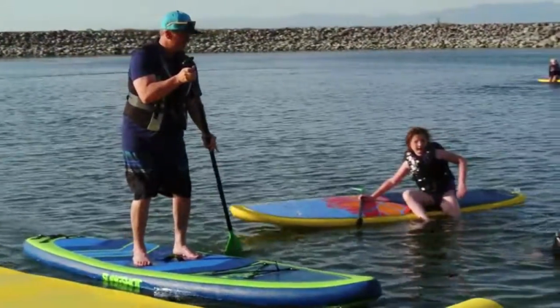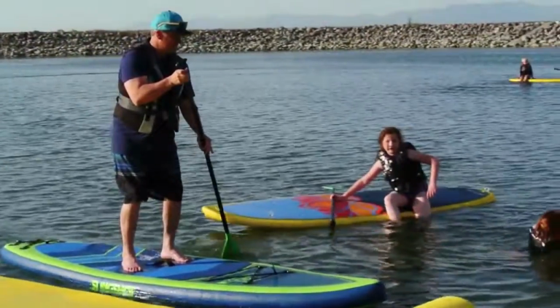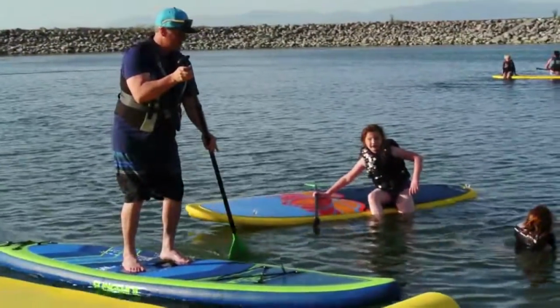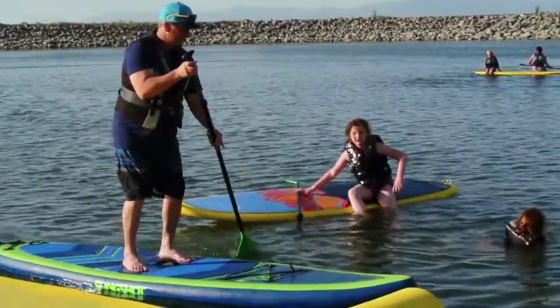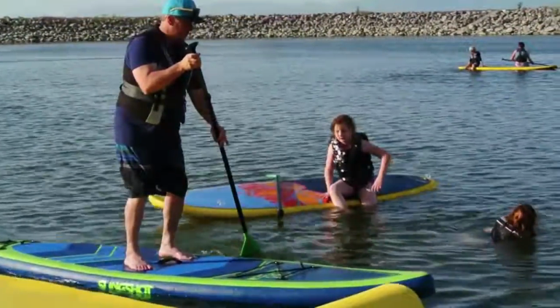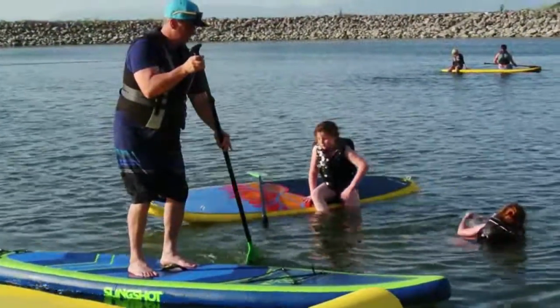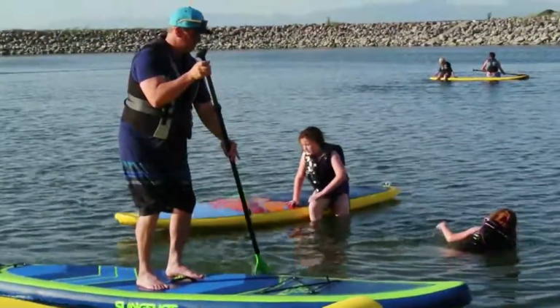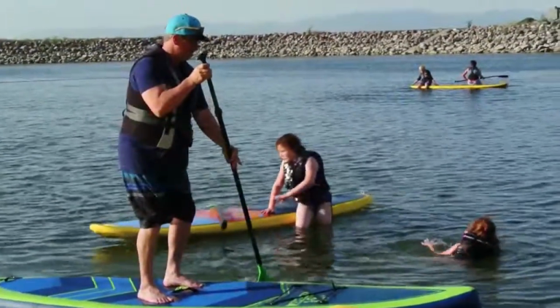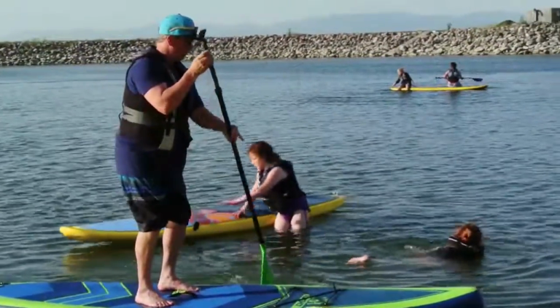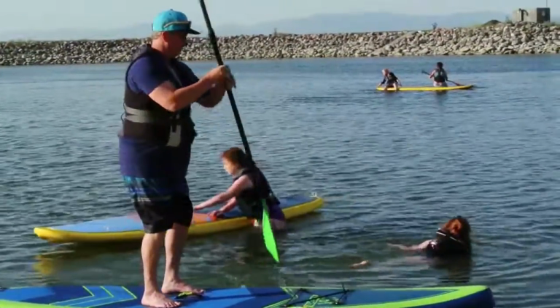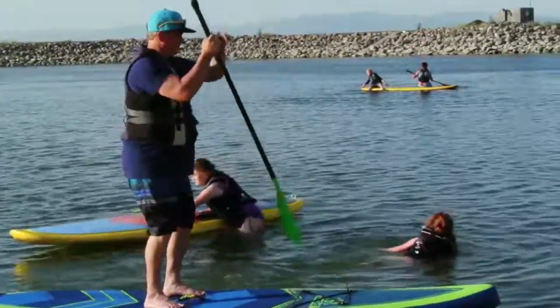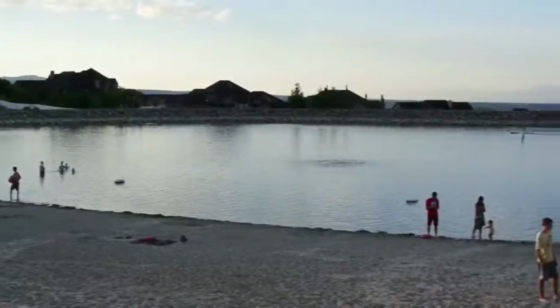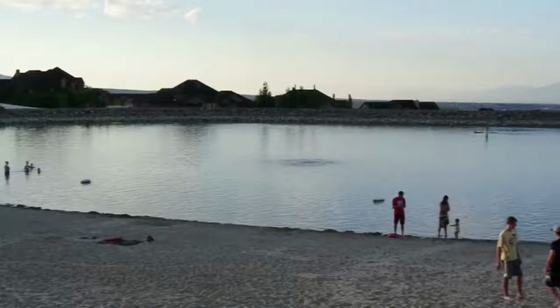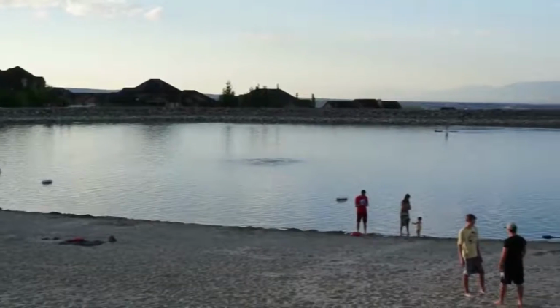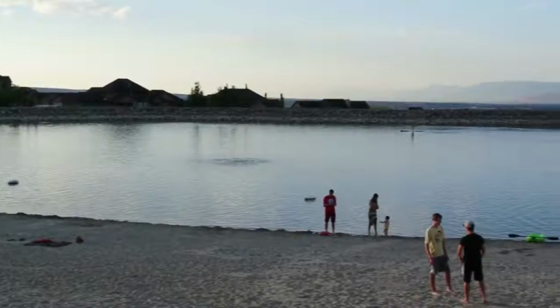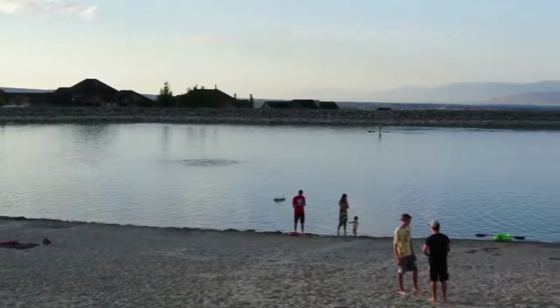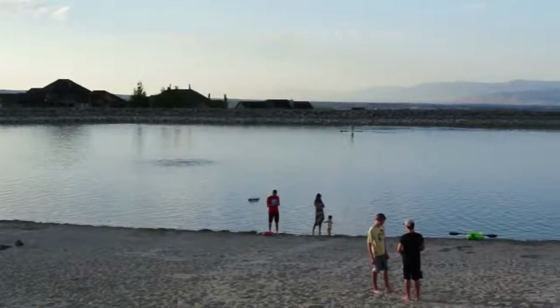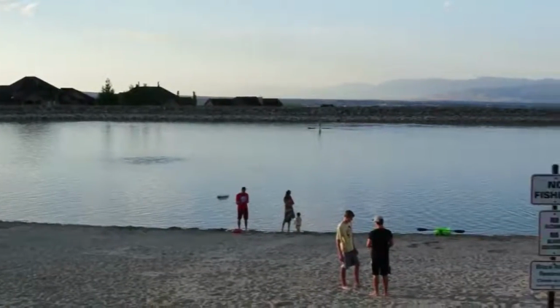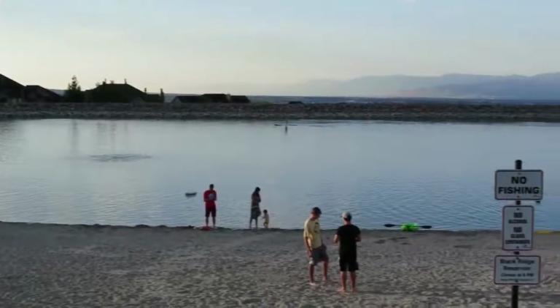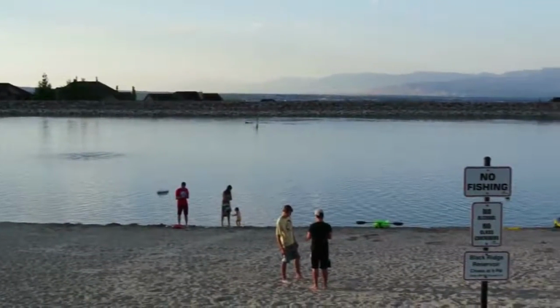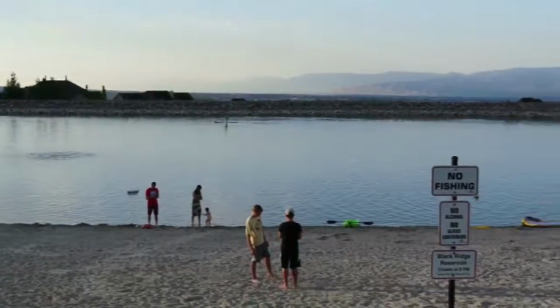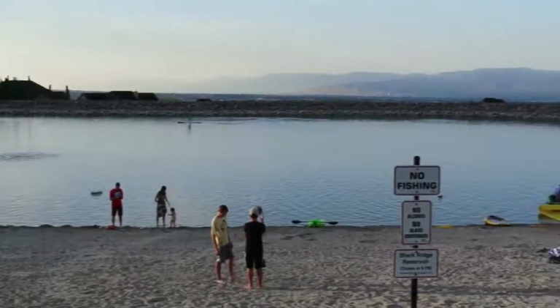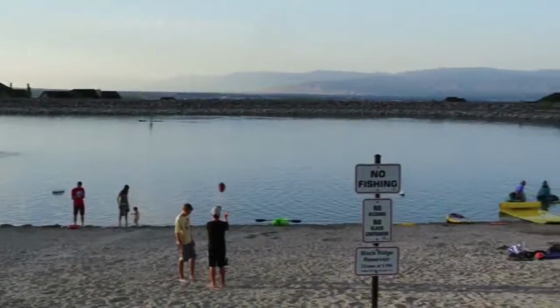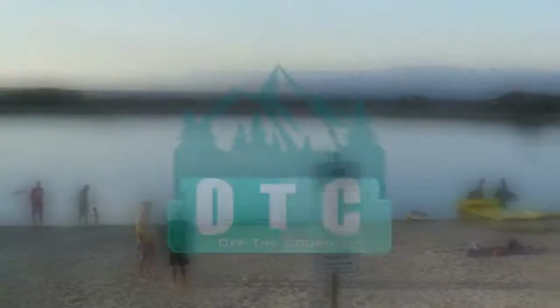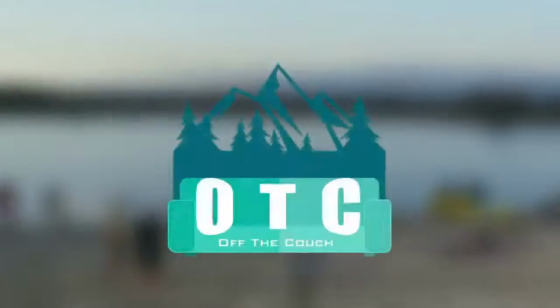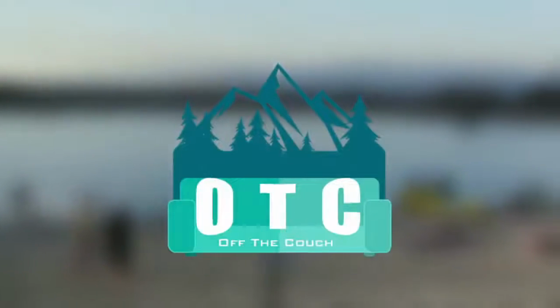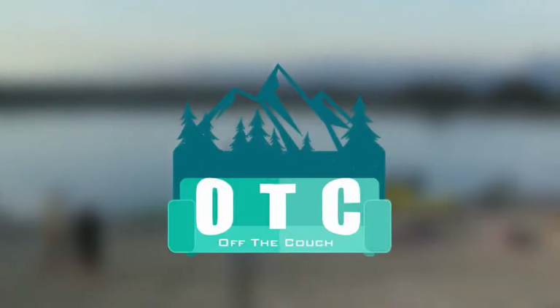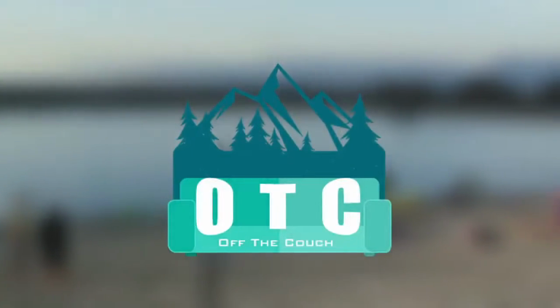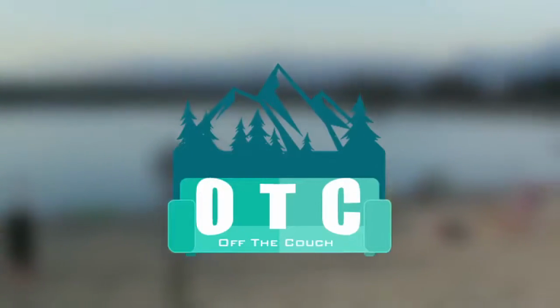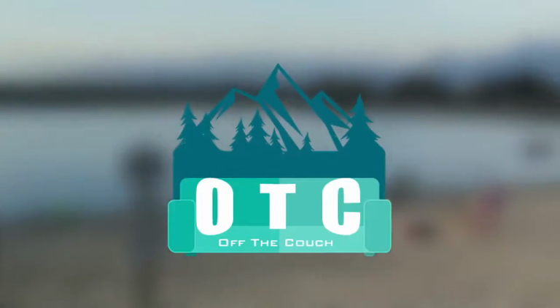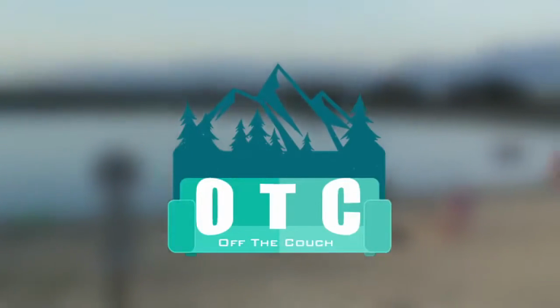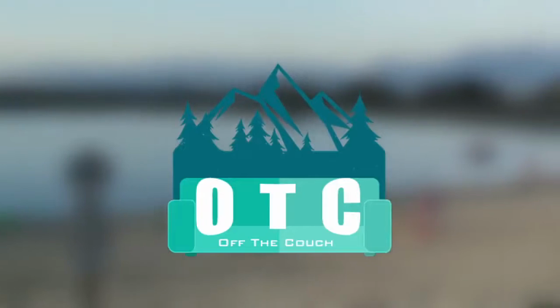What a great way to cool off in the summer. Get the family outdoors and try an experience with a new and active sport. So get off that couch and head to the lake.